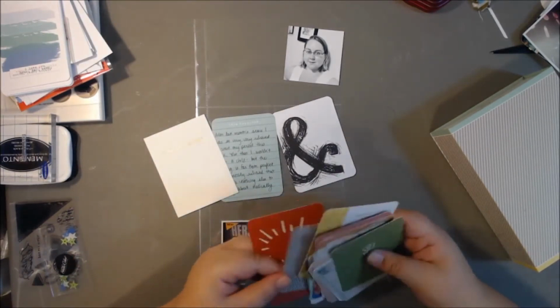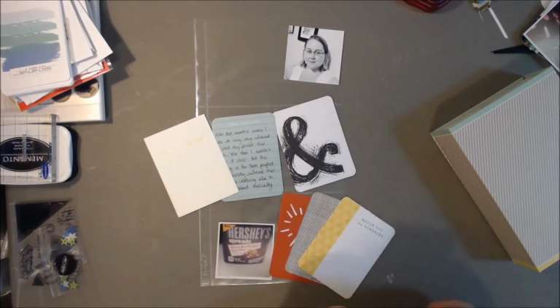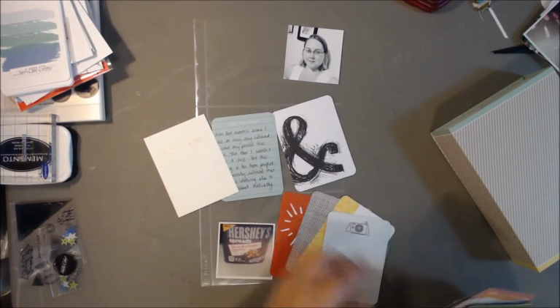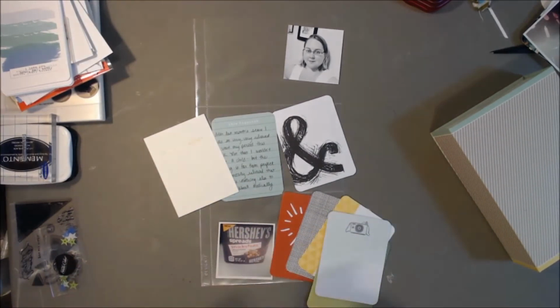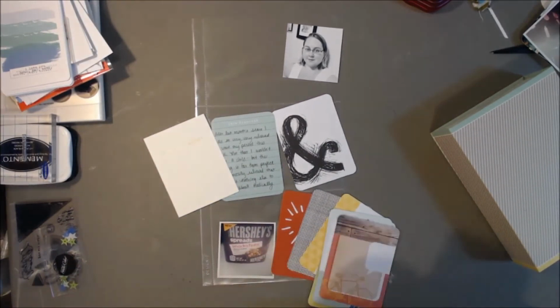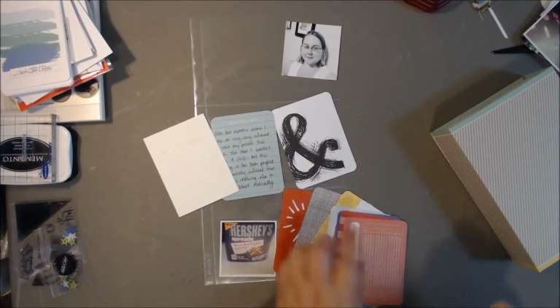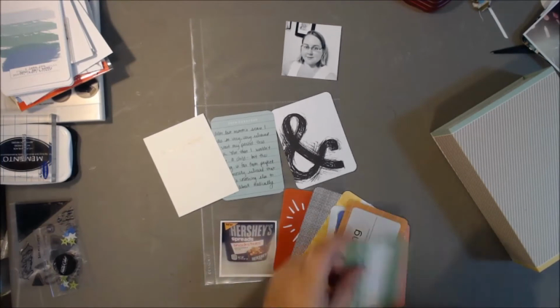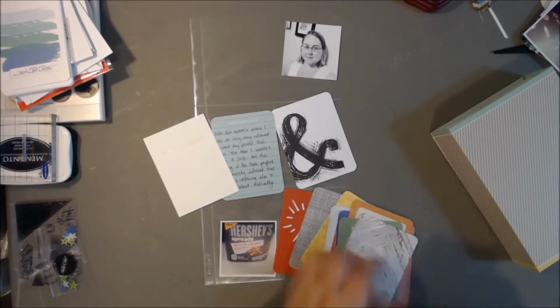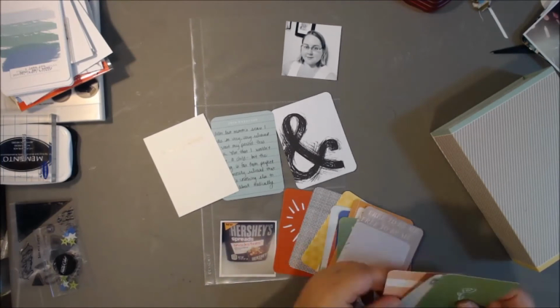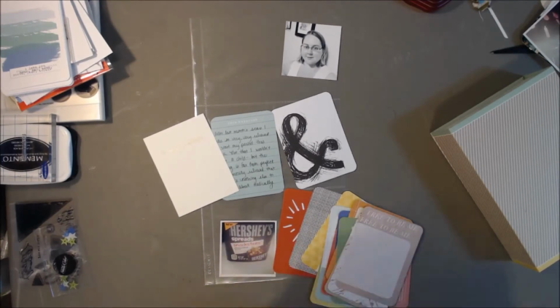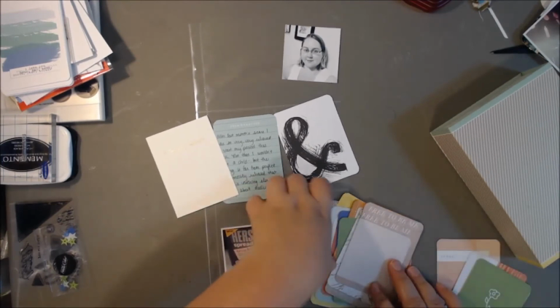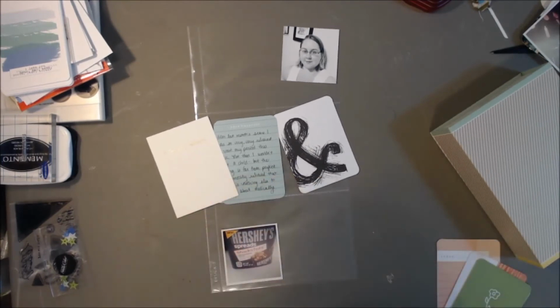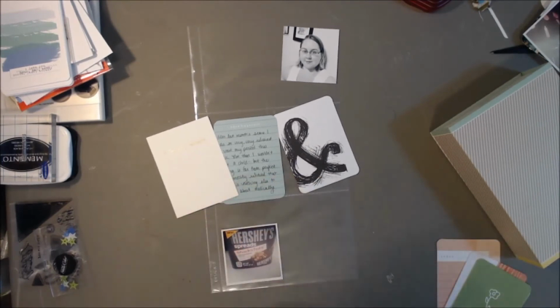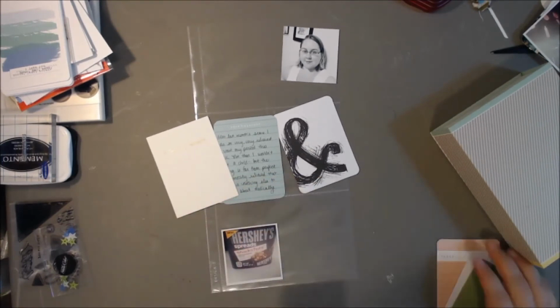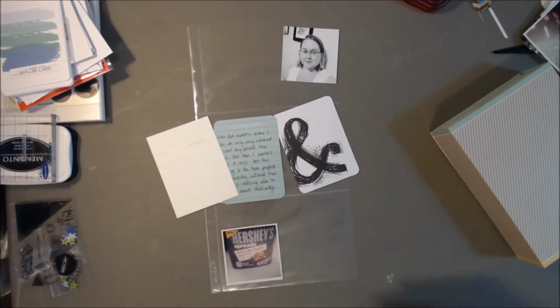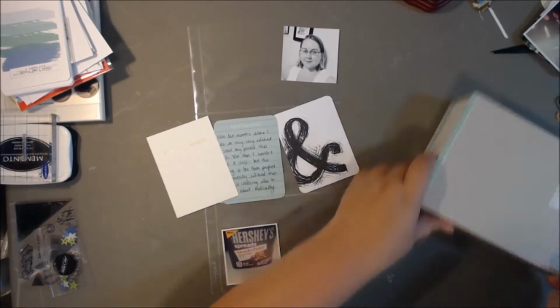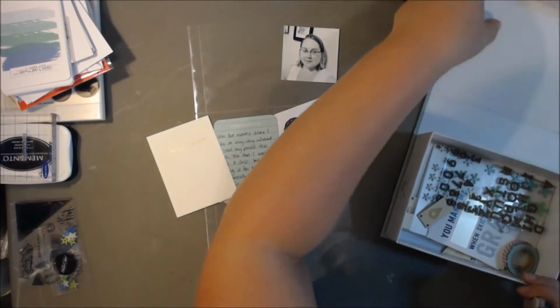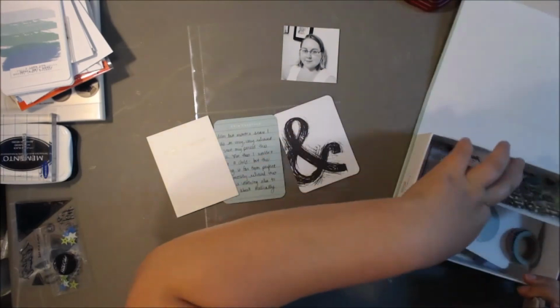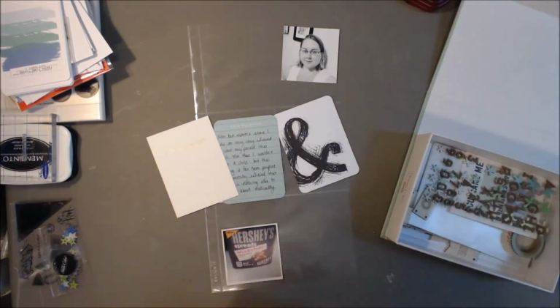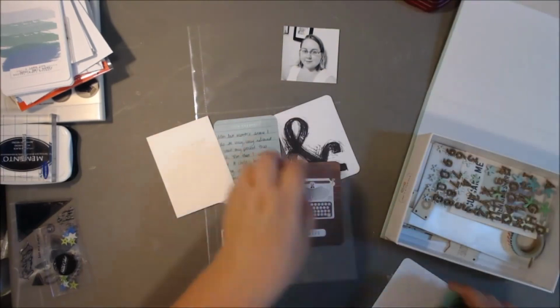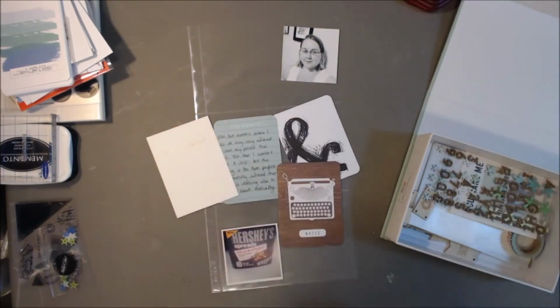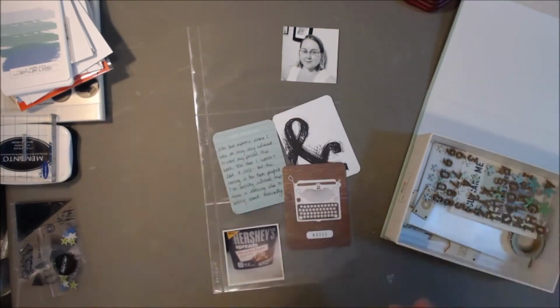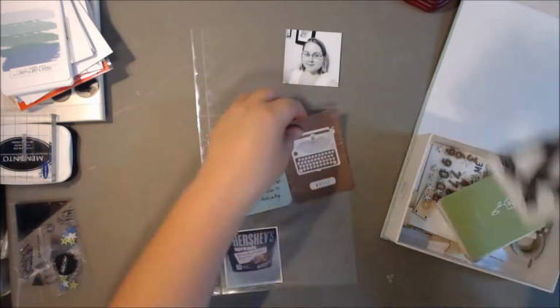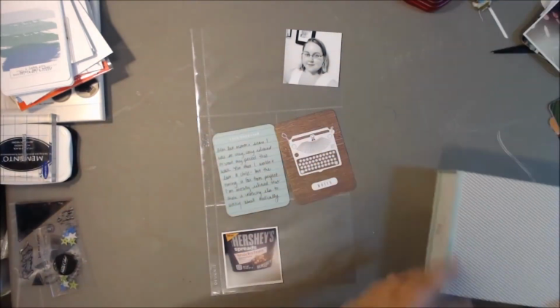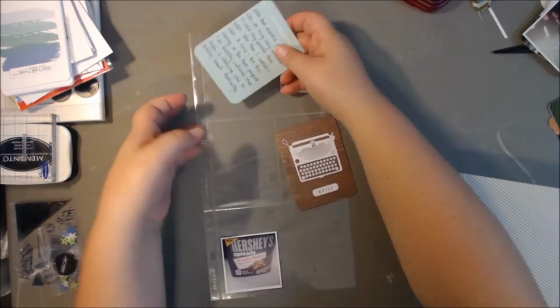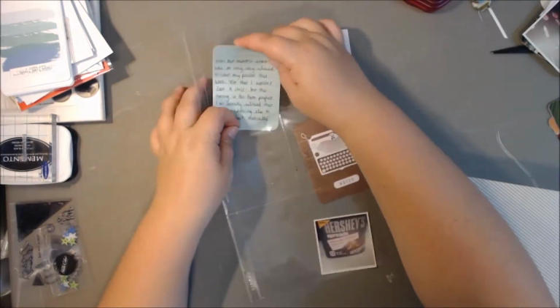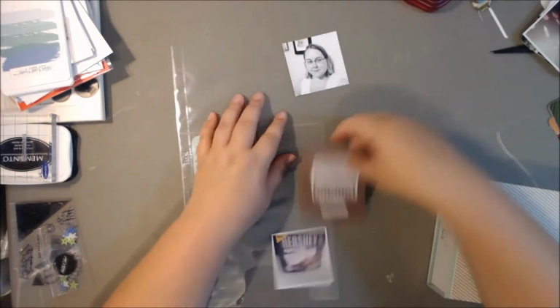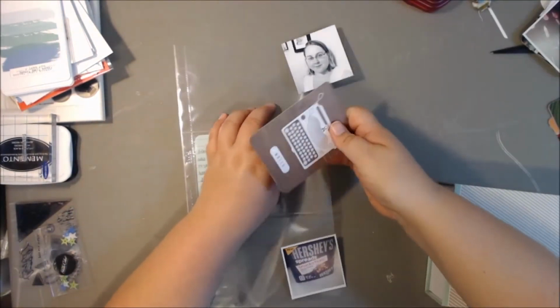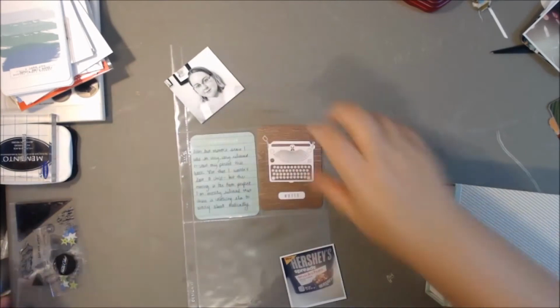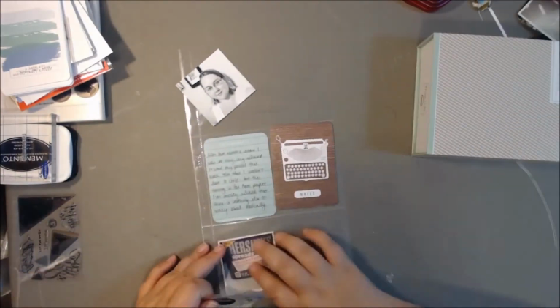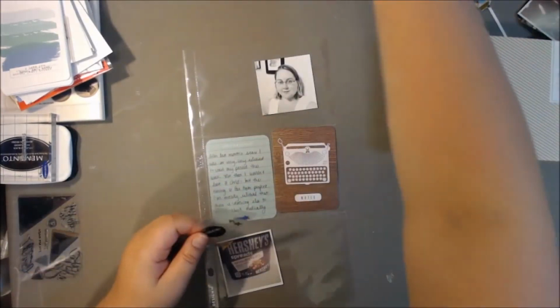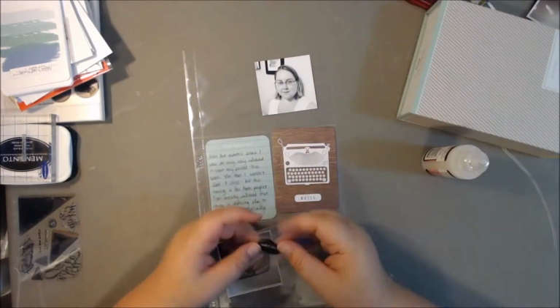I'm just trying to find some cards — I'm going to put those little Instagram-sized photos on some cards and do some journaling, and just have it all kind of come together on this page.